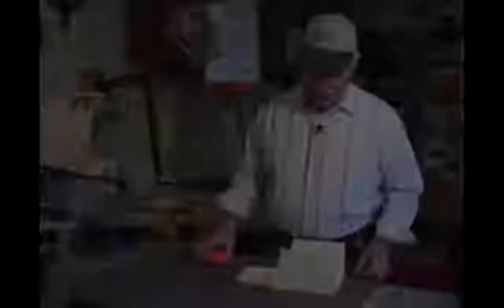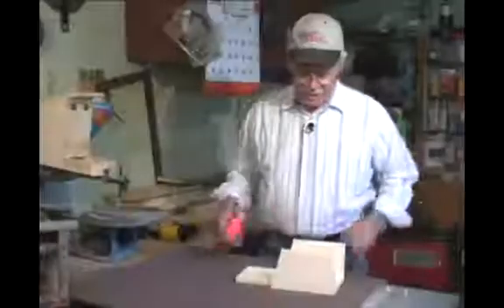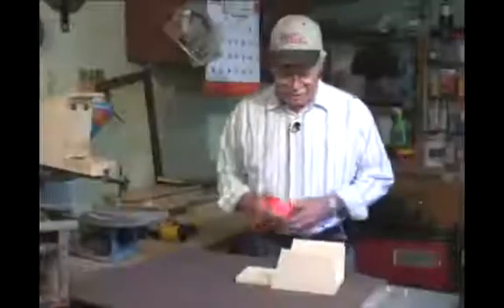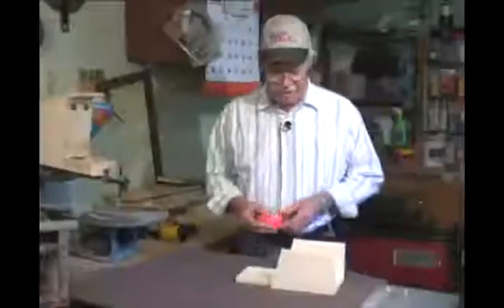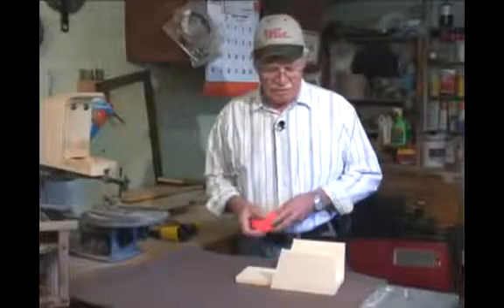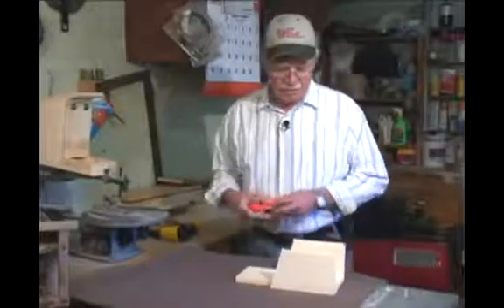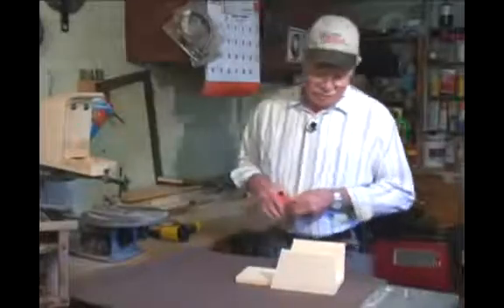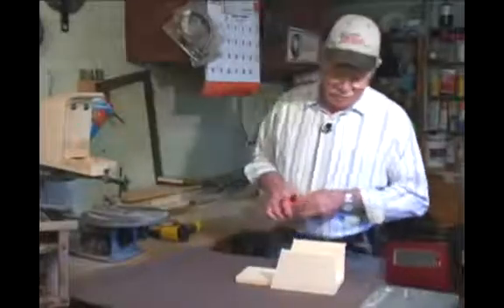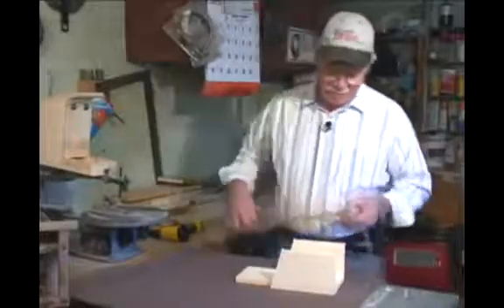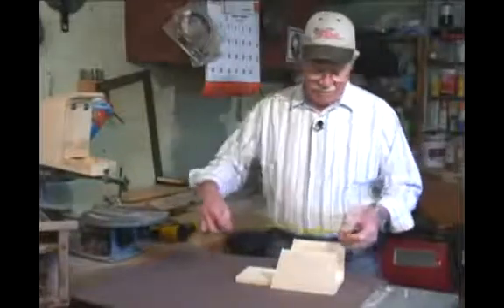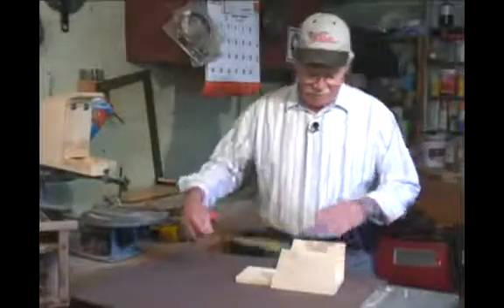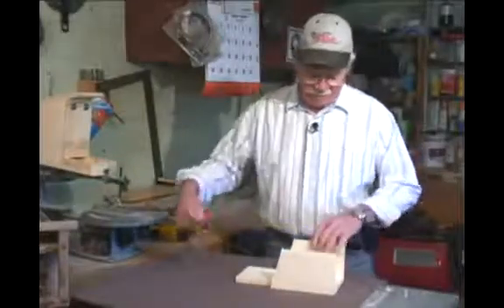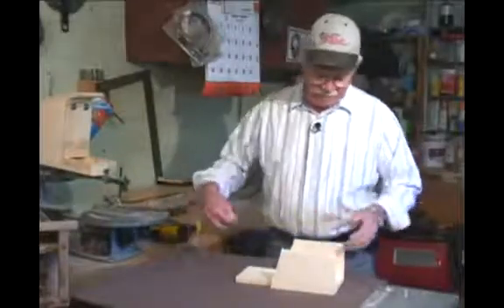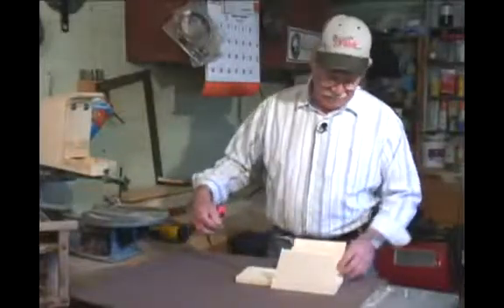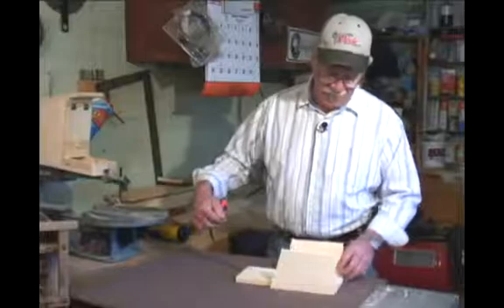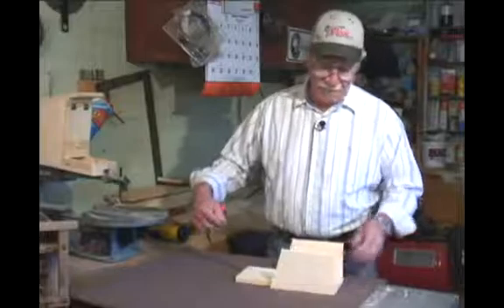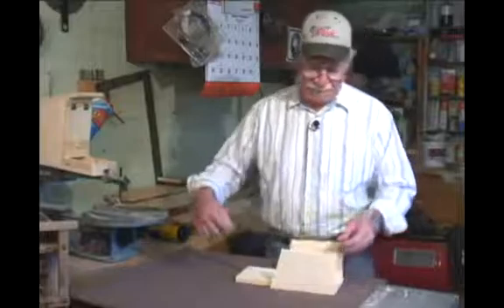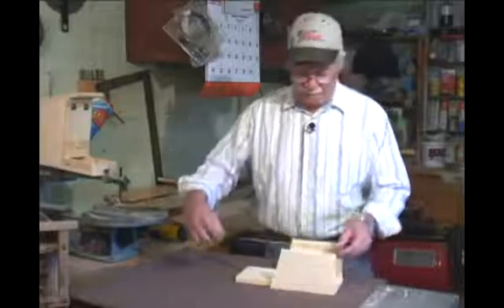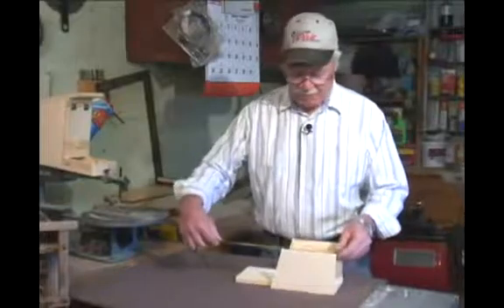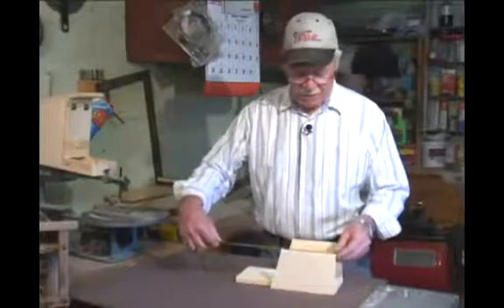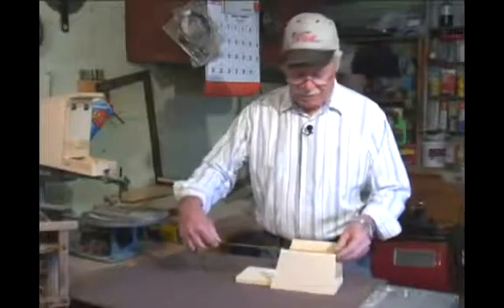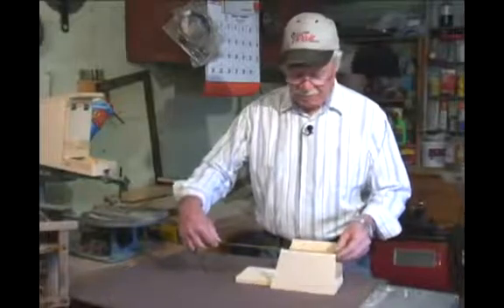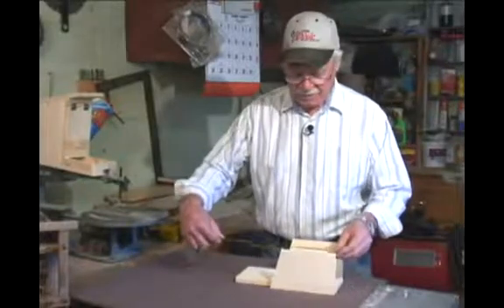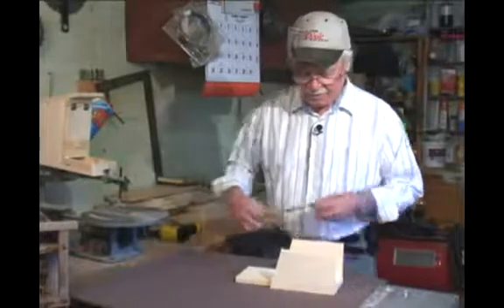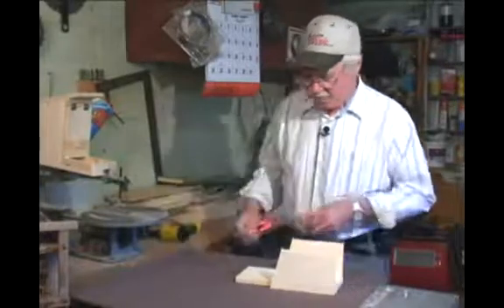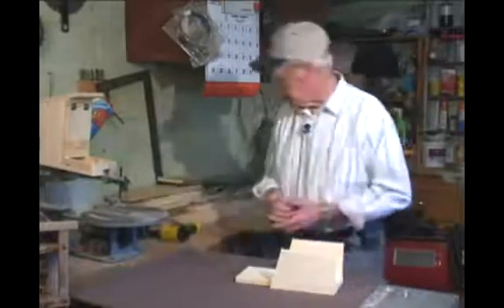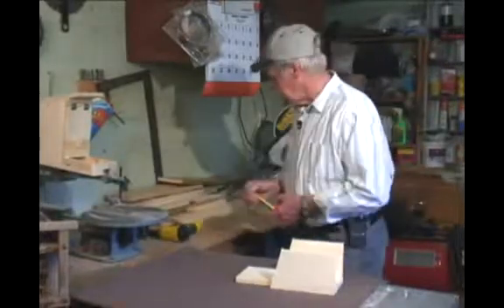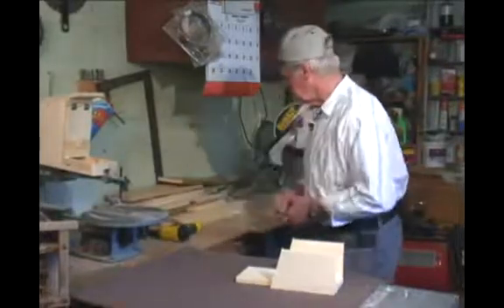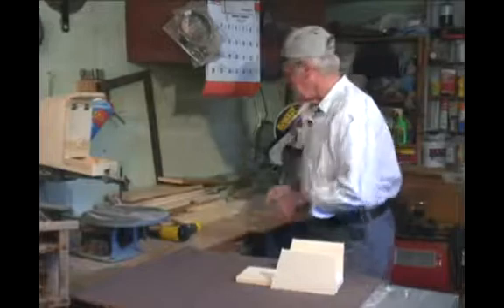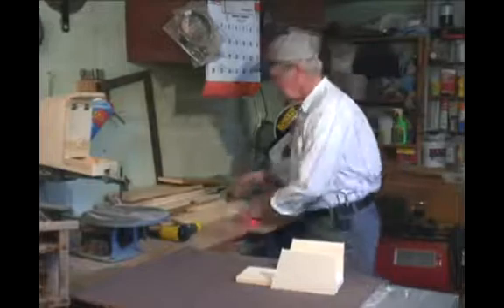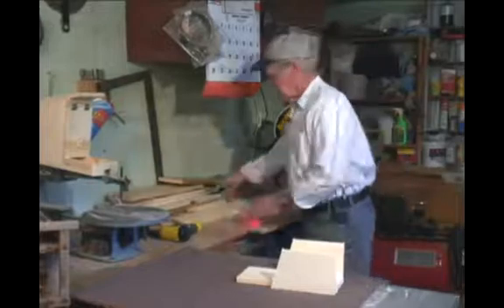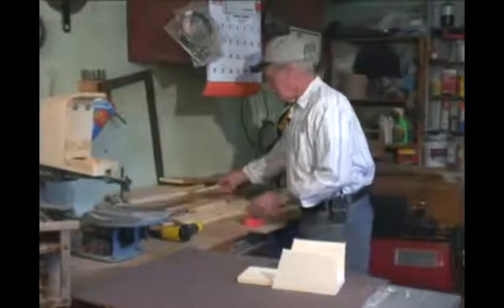The side pieces are in. We won't nail them together yet, but we'll measure this off, which is six inches, and we'll cut another six-inch piece for the front.